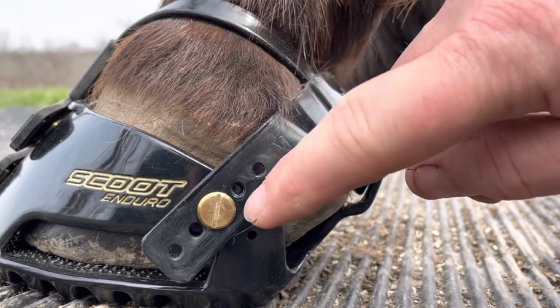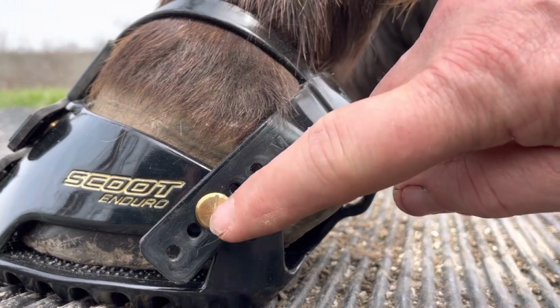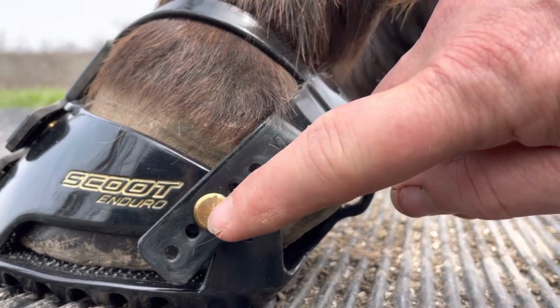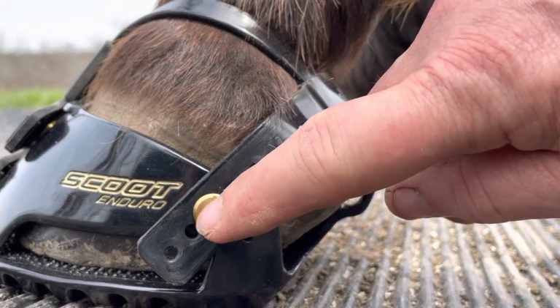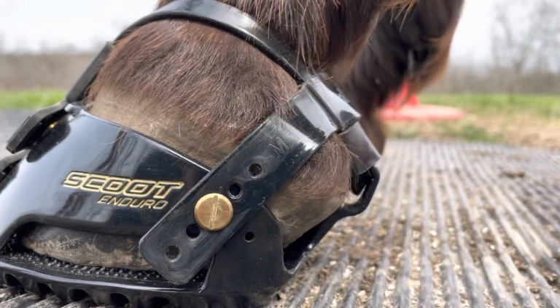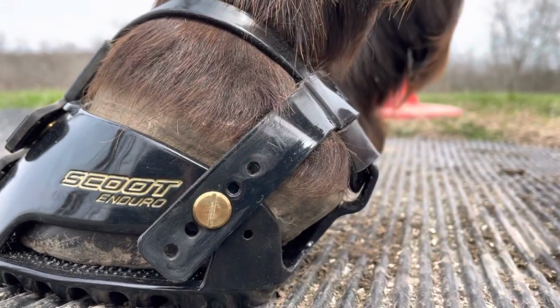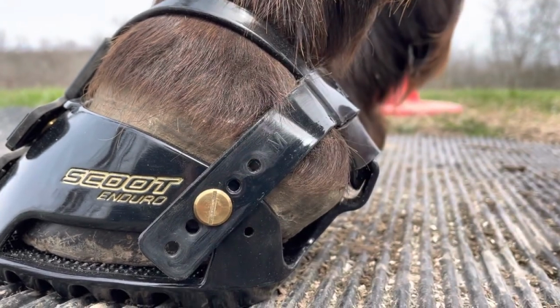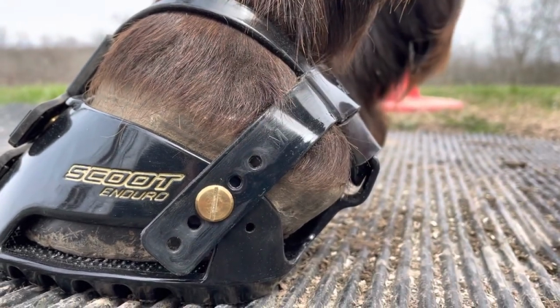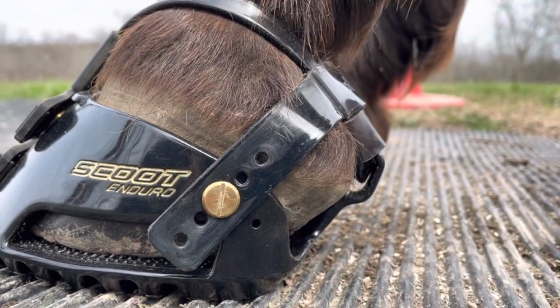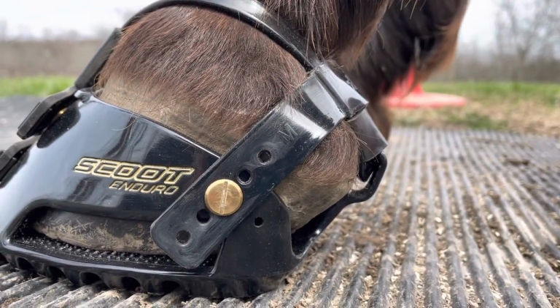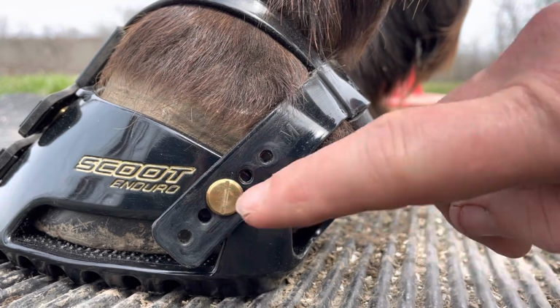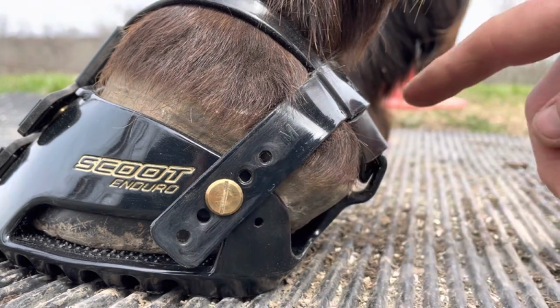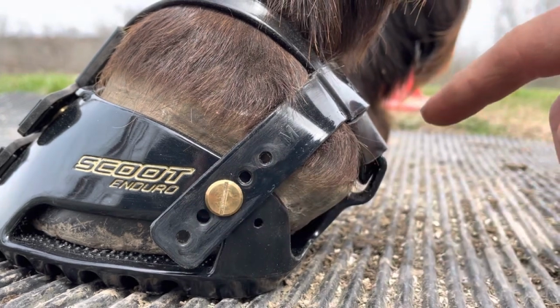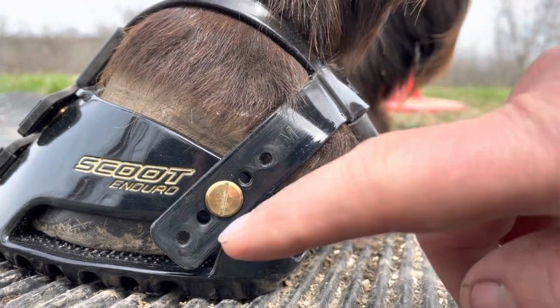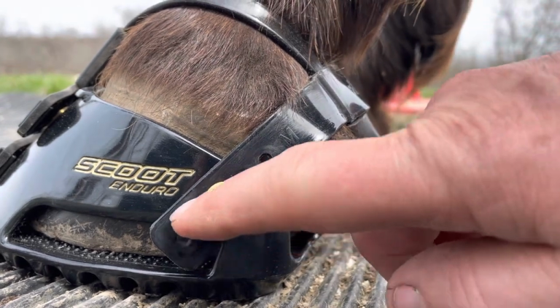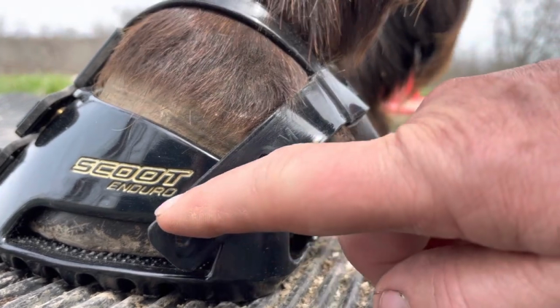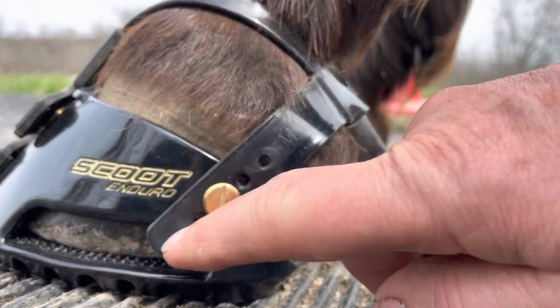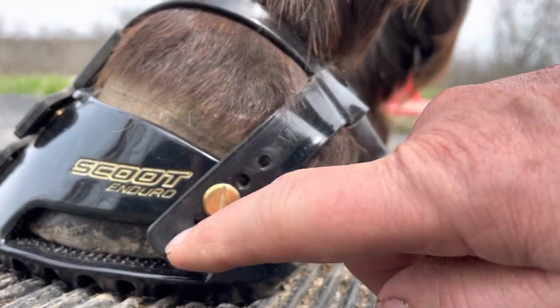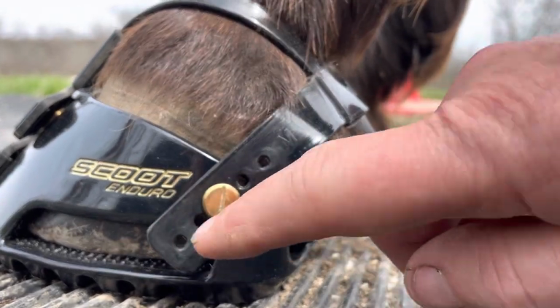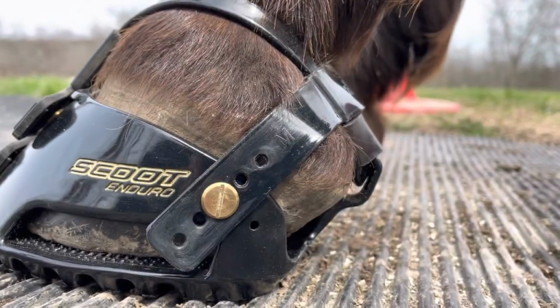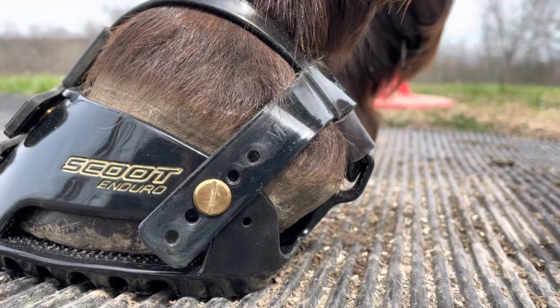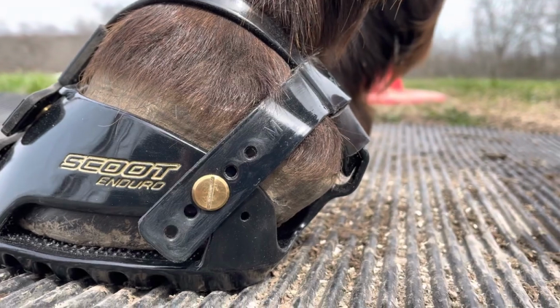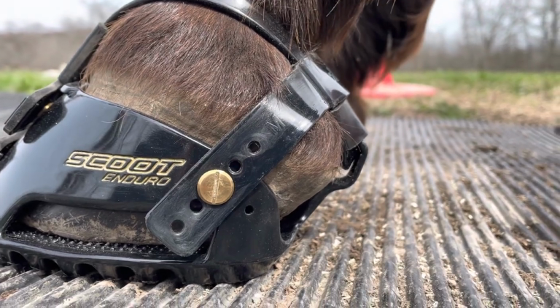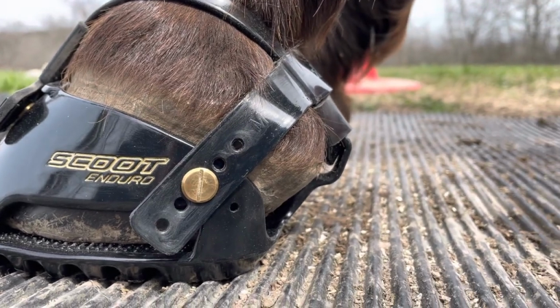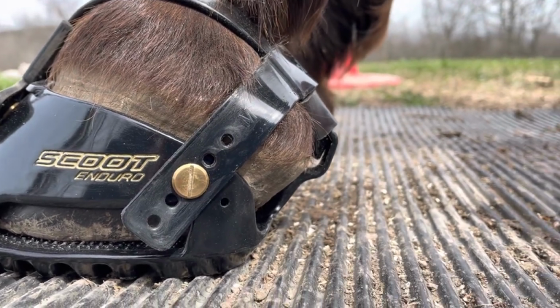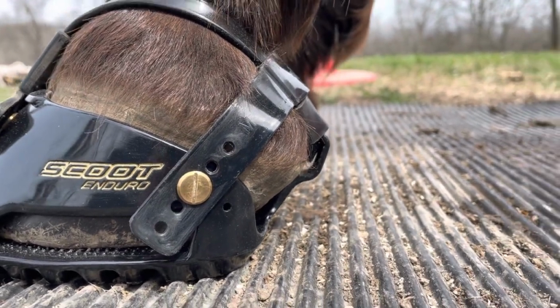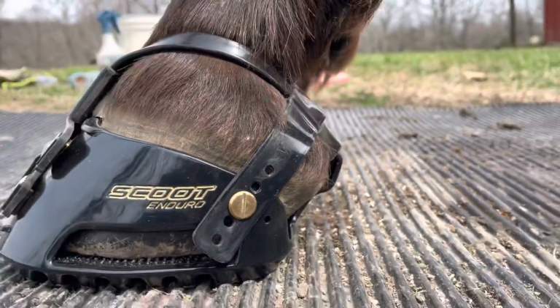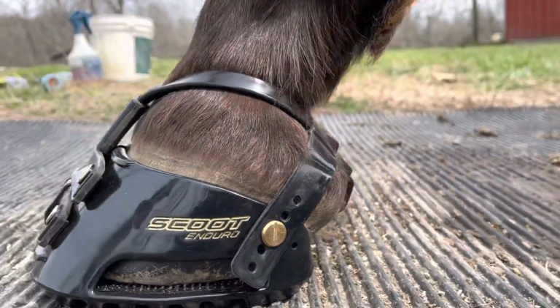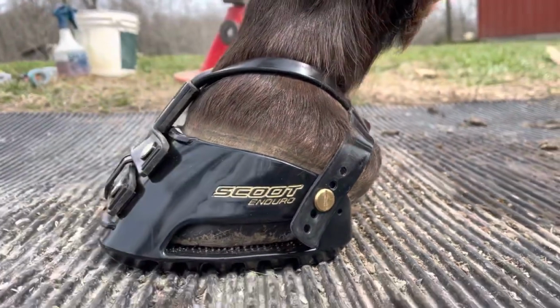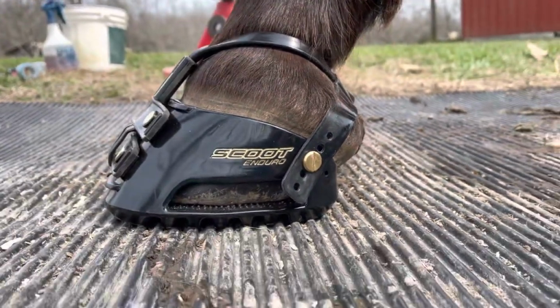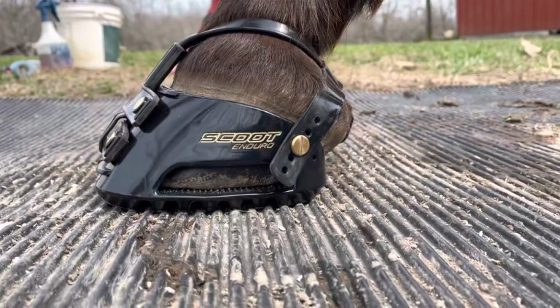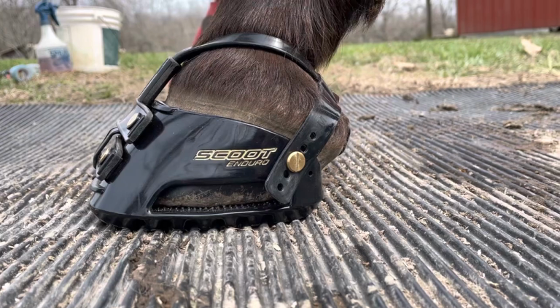You're going to use a little bit of clear nail polish or low-strength Loctite on the screws on both sides. If you have any excess you can just trim that off, and that way this boot will be set up for that particular horse.